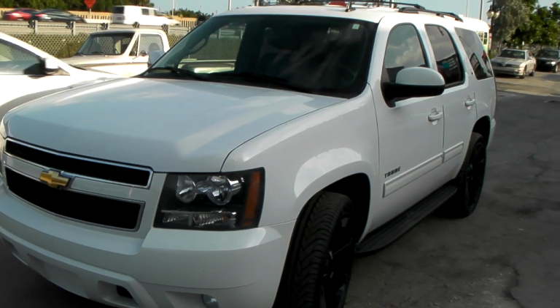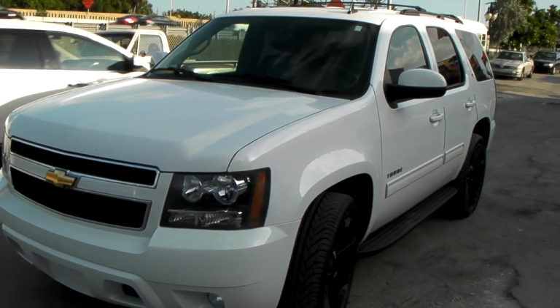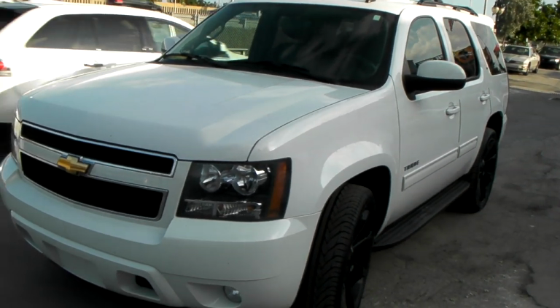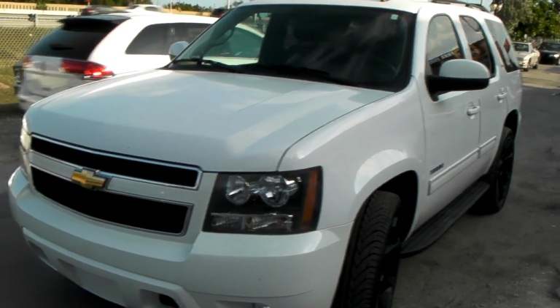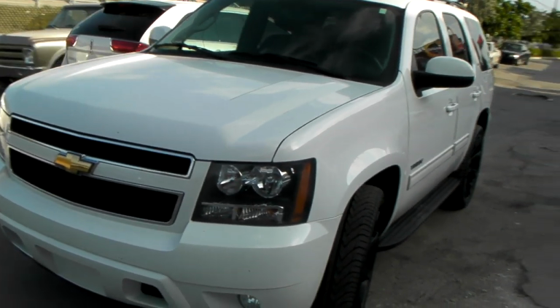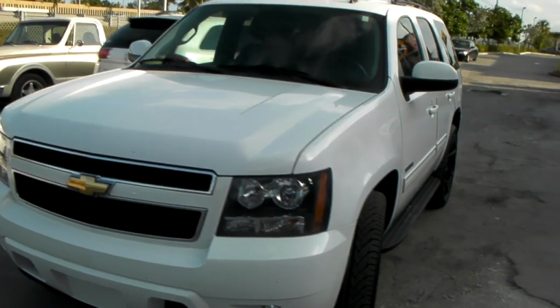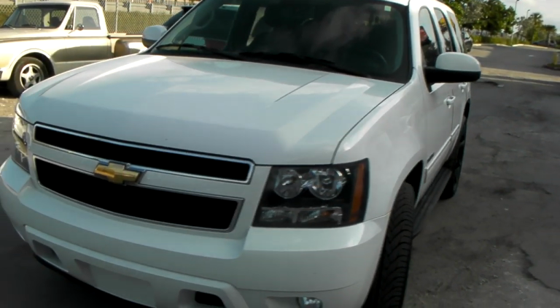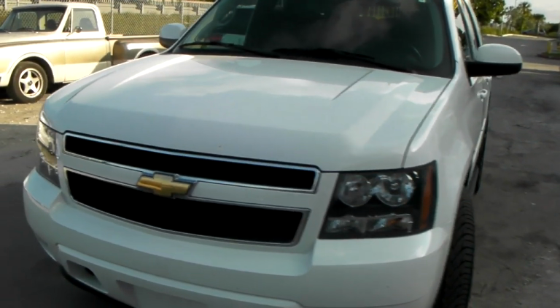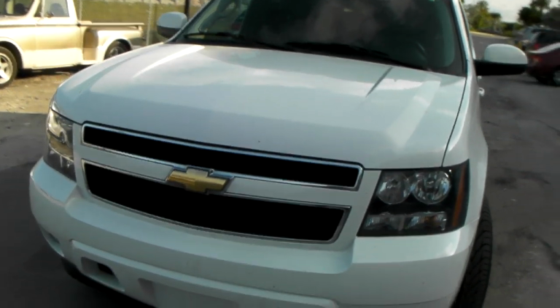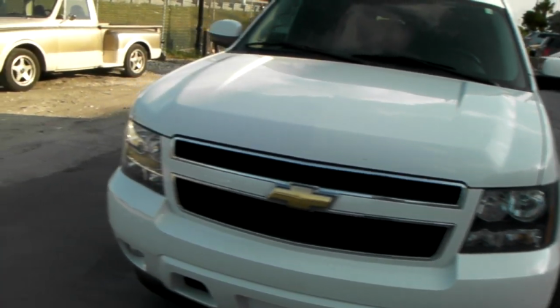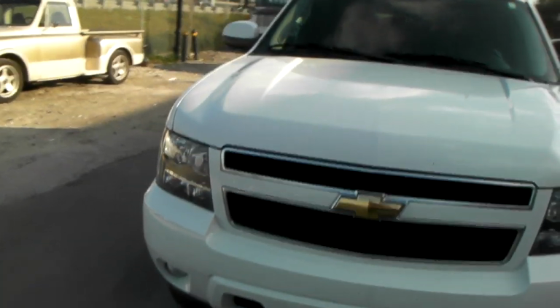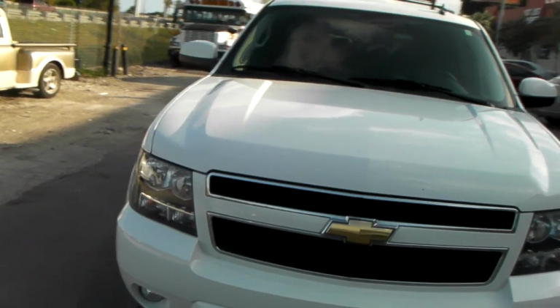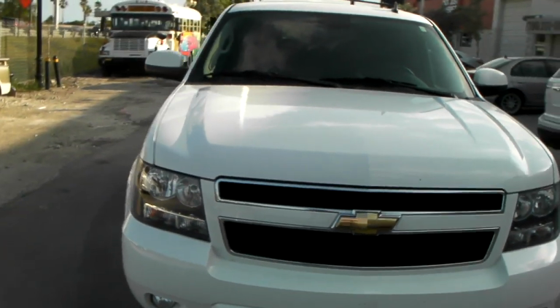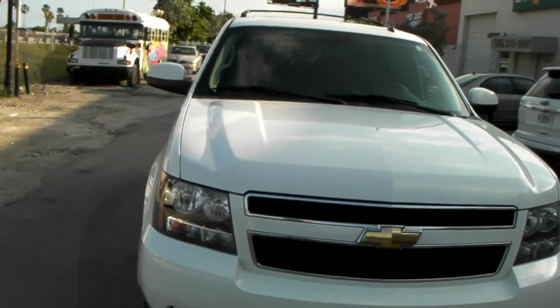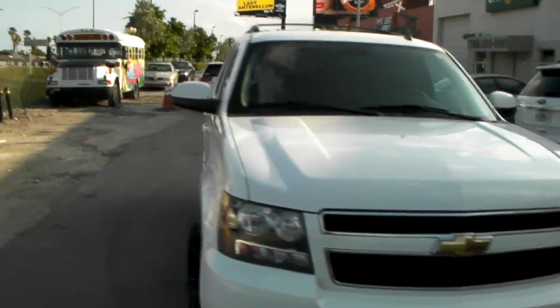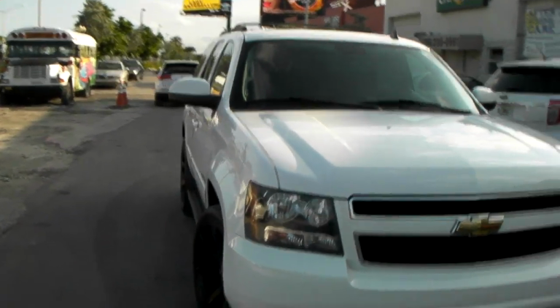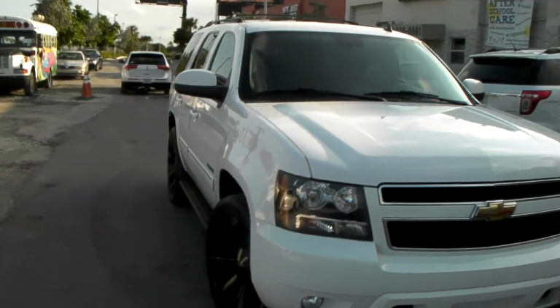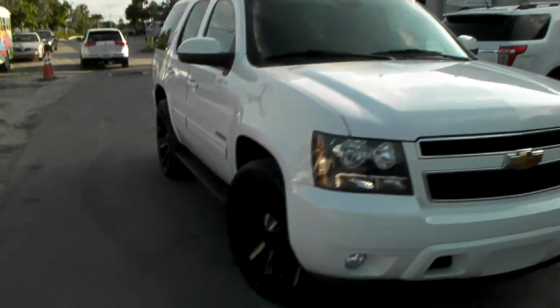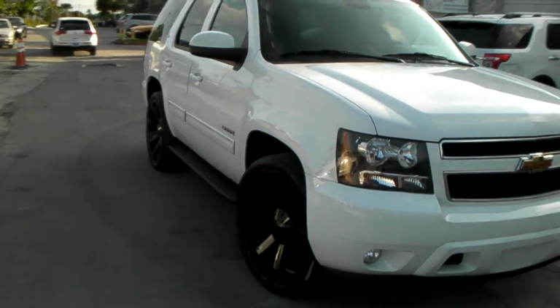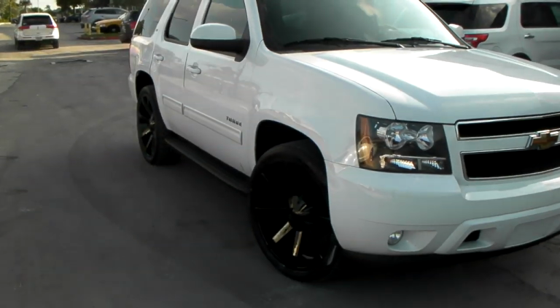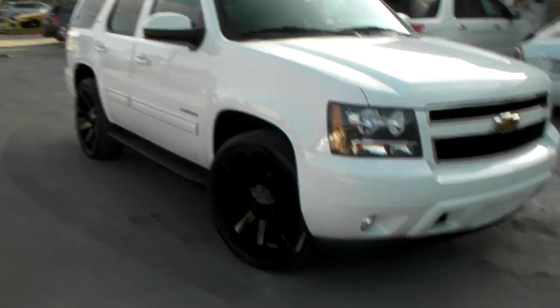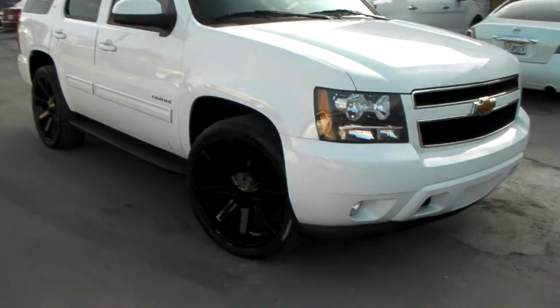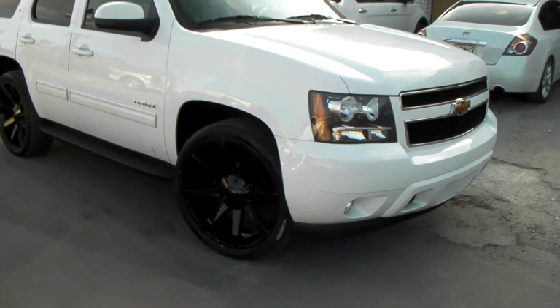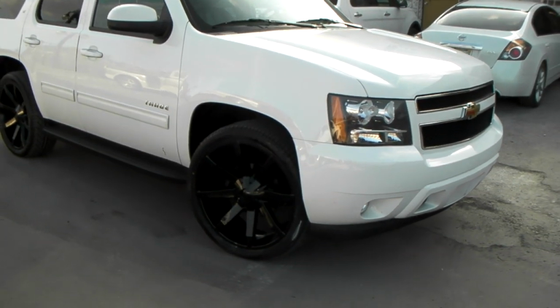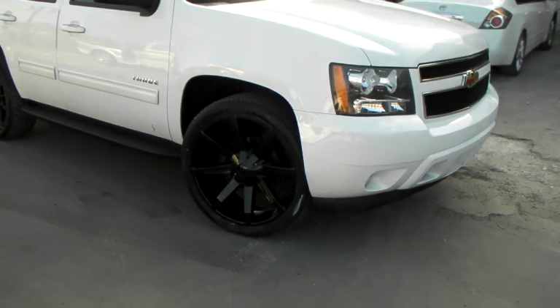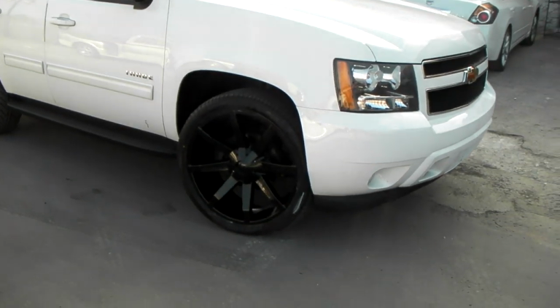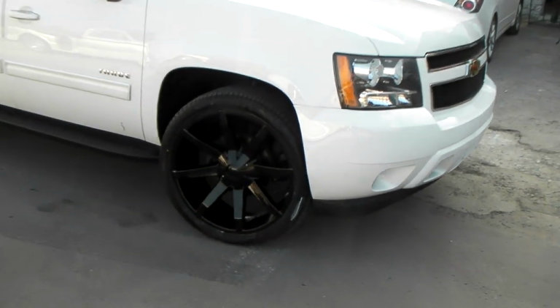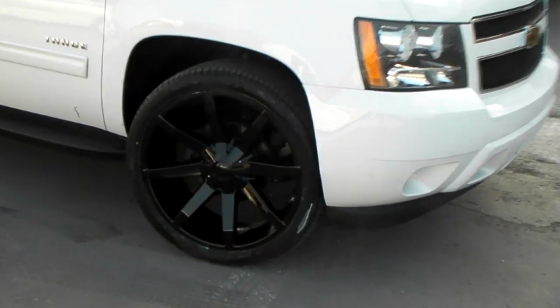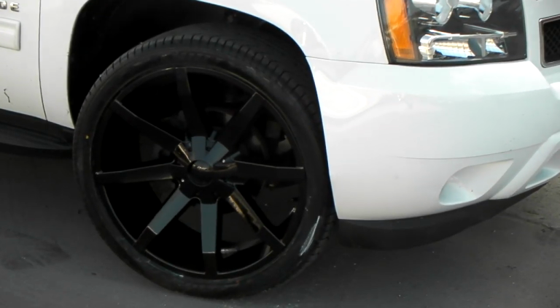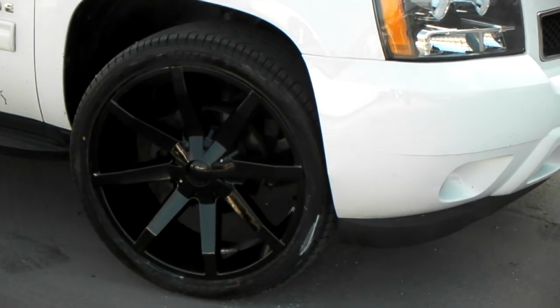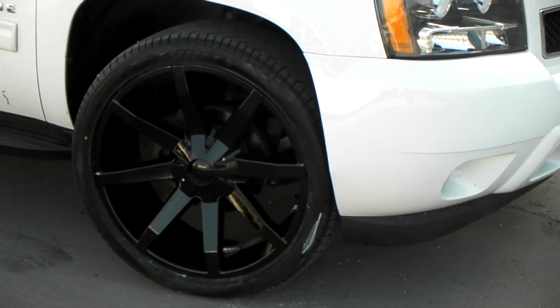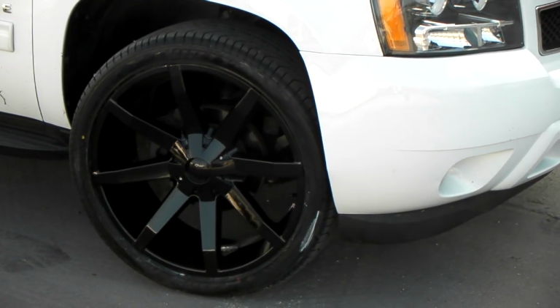It's your boy KB from Dublin Tires TV at DublinTires.com. Right now we're looking at a white-on-black 2011 Chevy Tahoe. Got the KMC slides on there in 24-inch. This is the 24x9.5 with a 305-35-24.